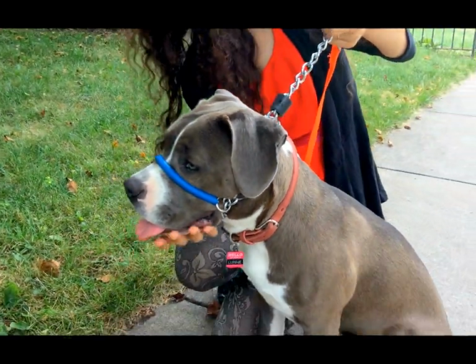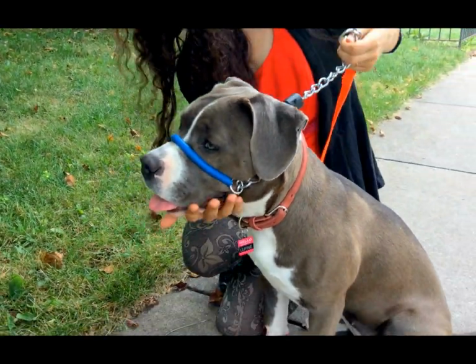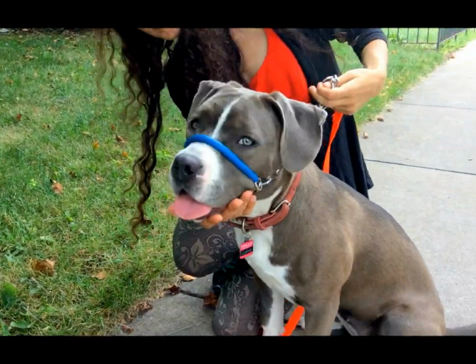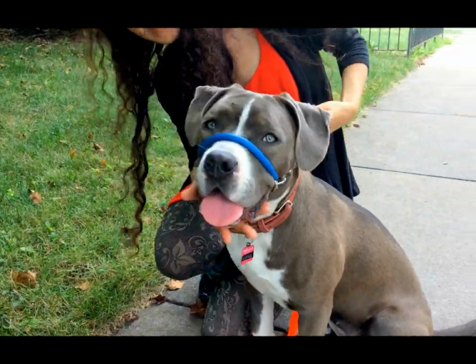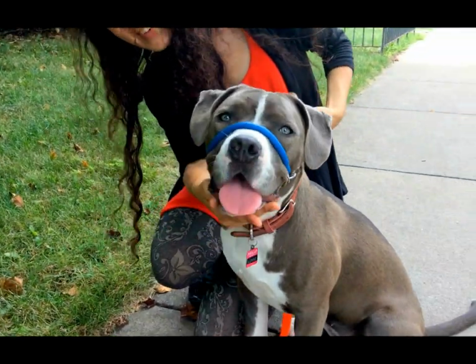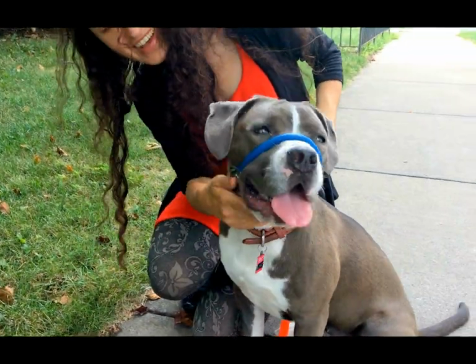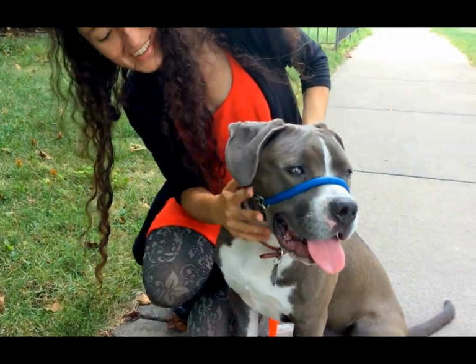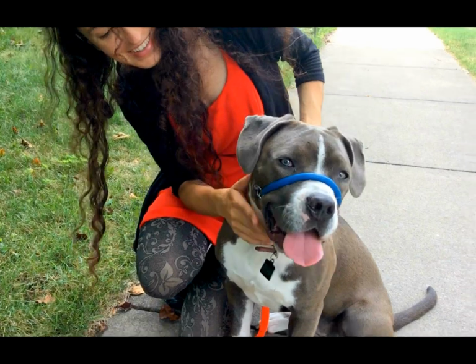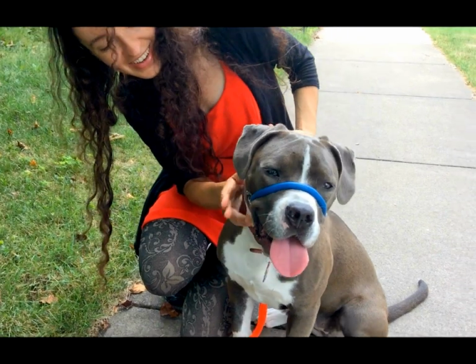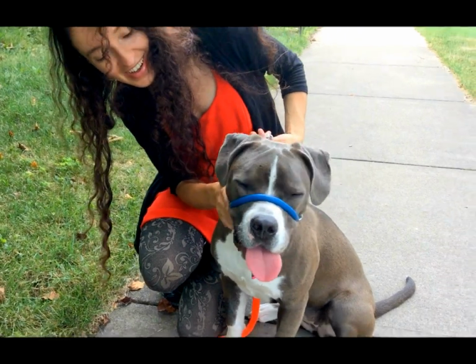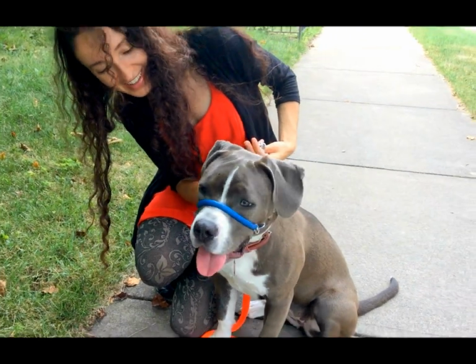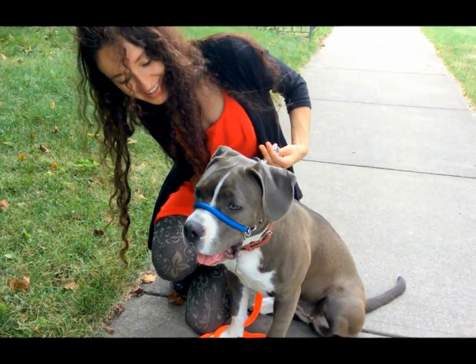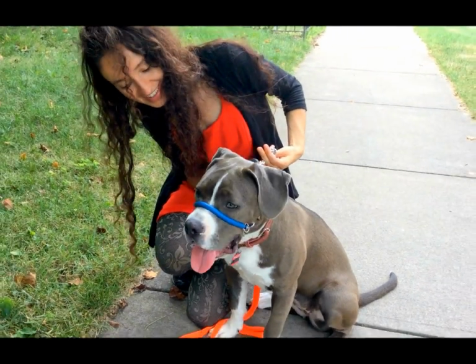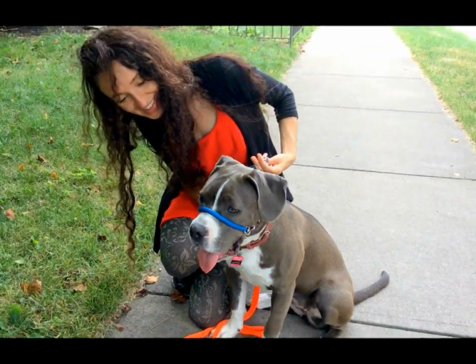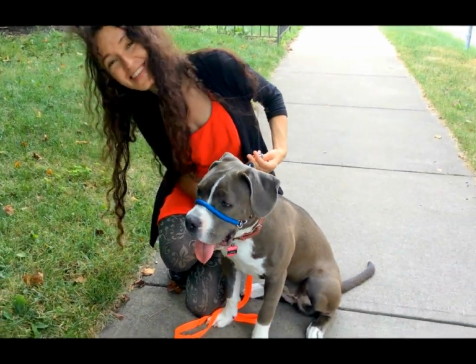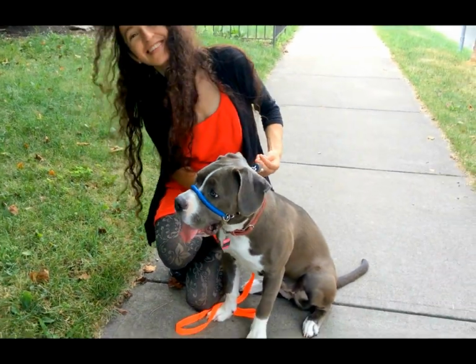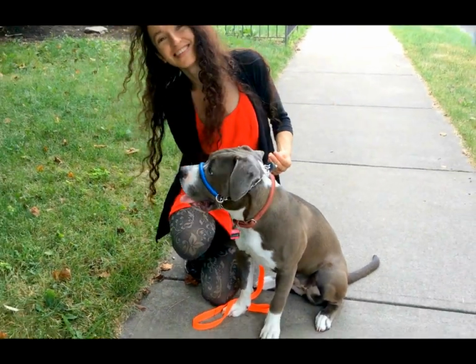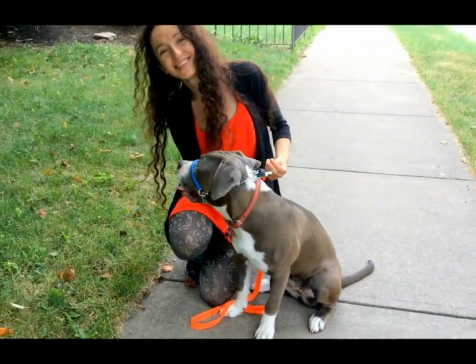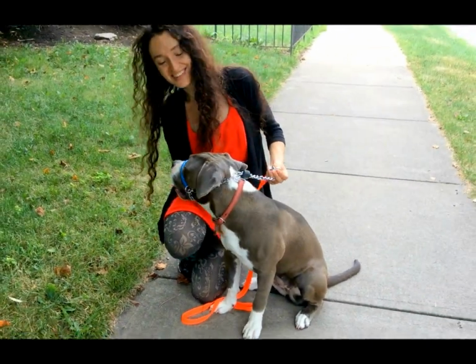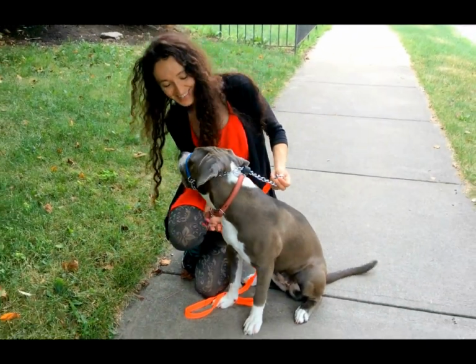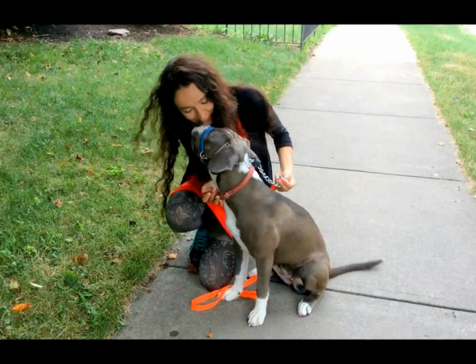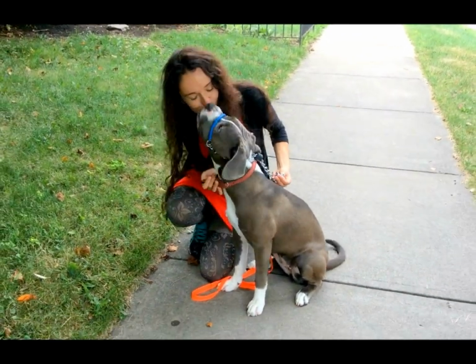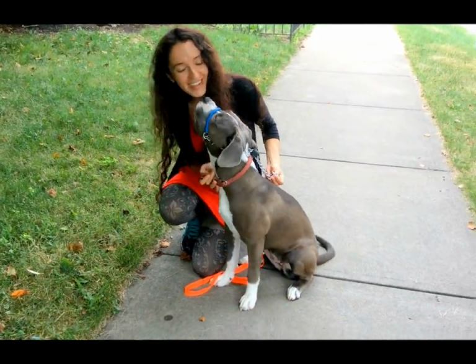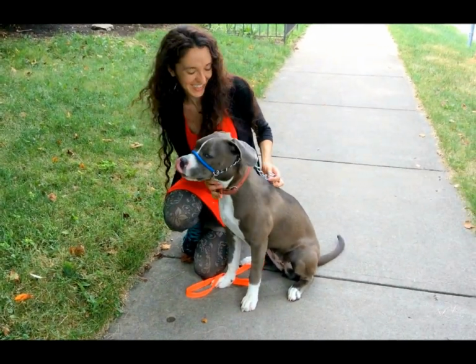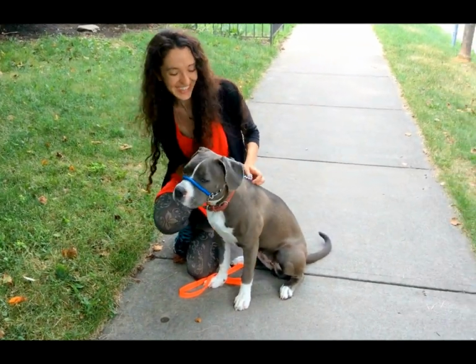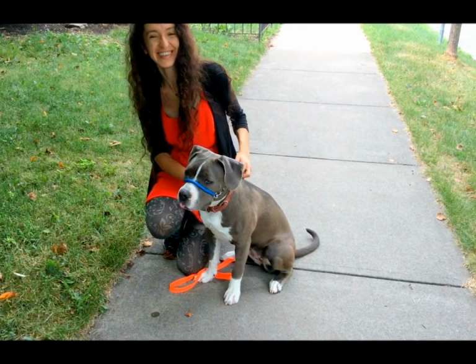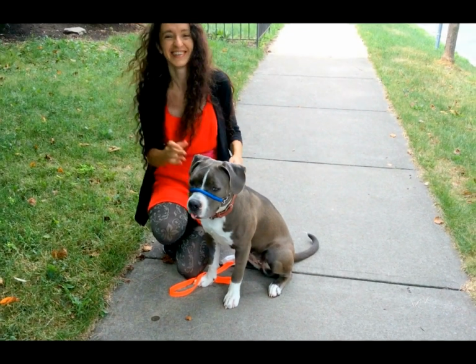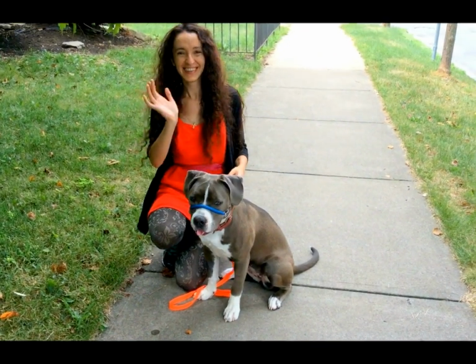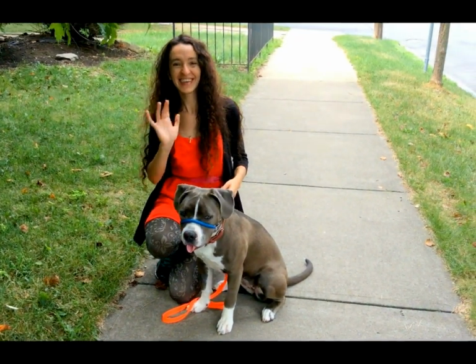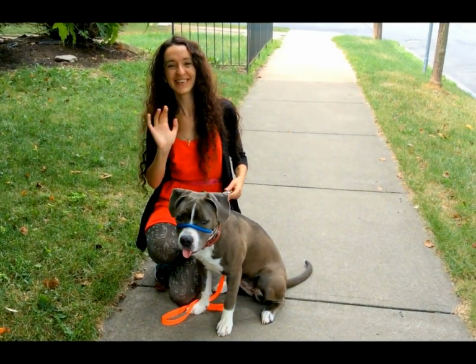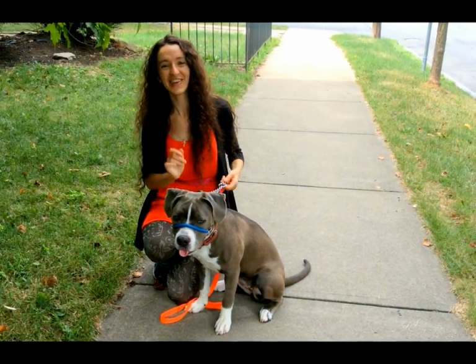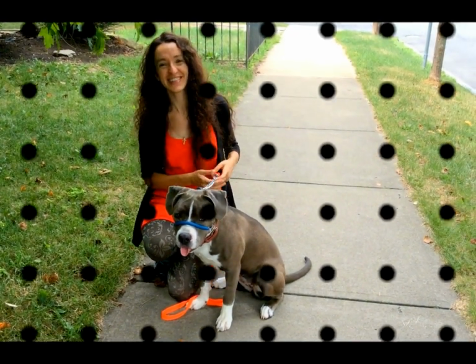And she's doing really good with it. Good girl. Thank you for watching.